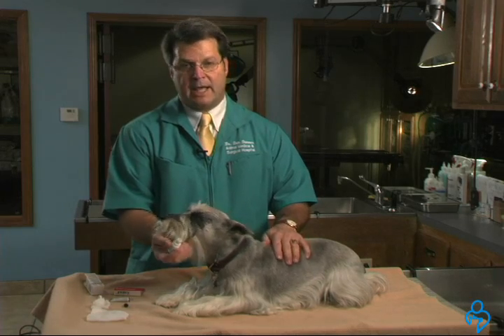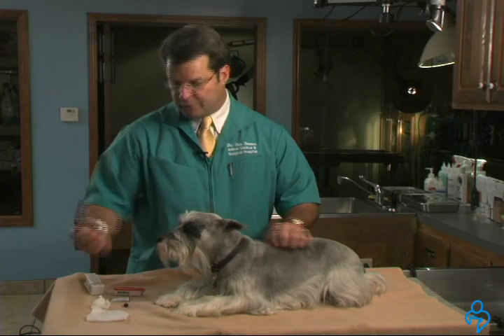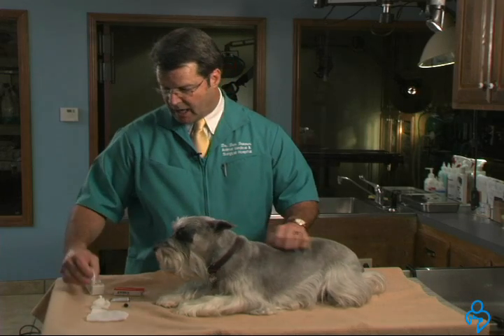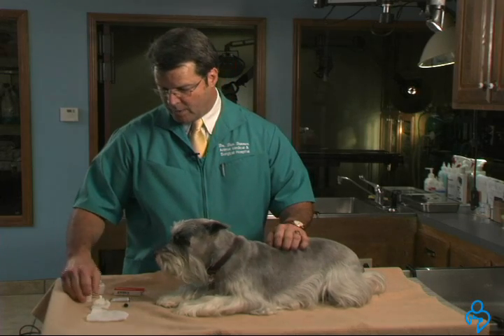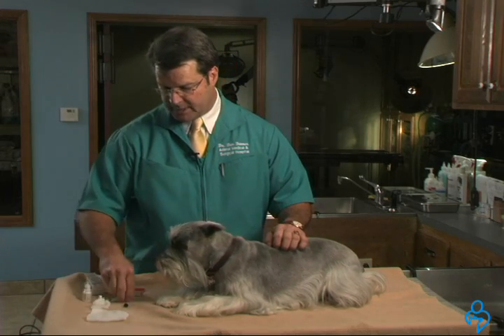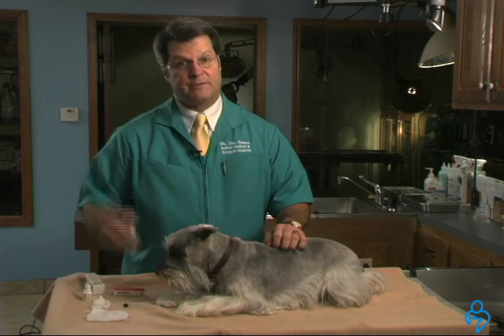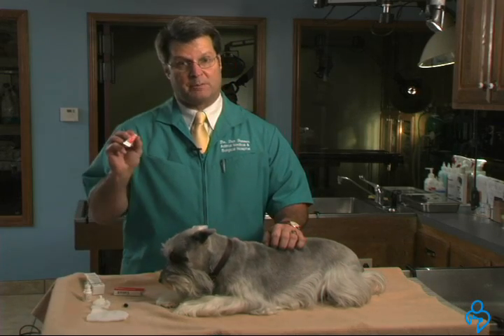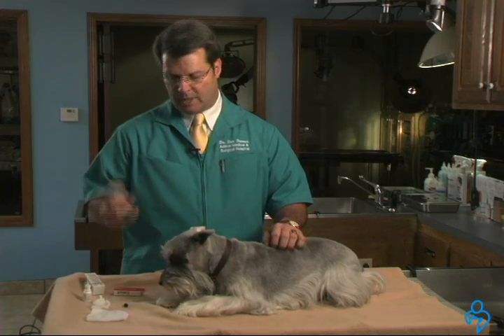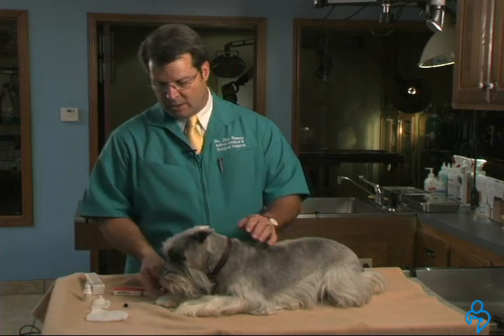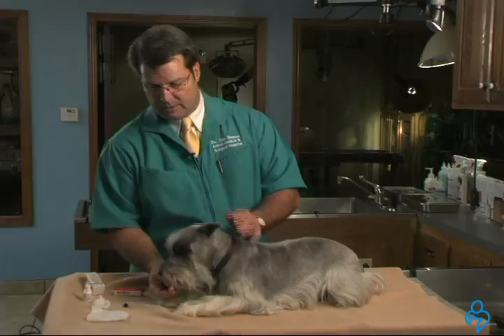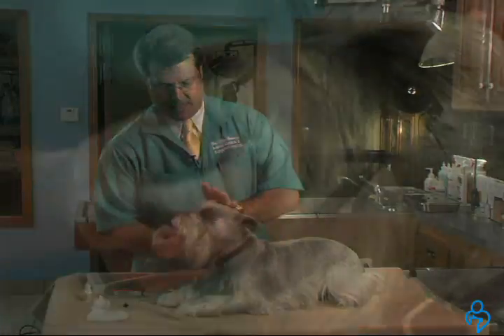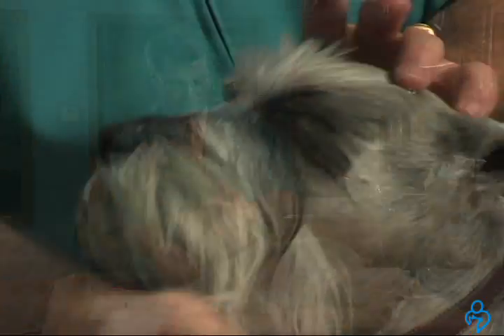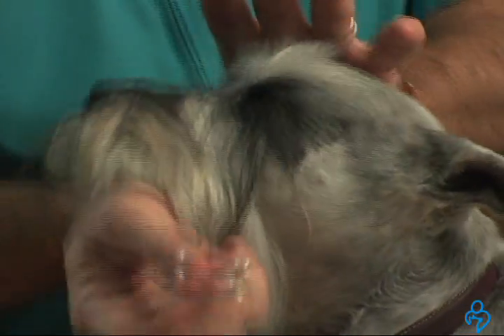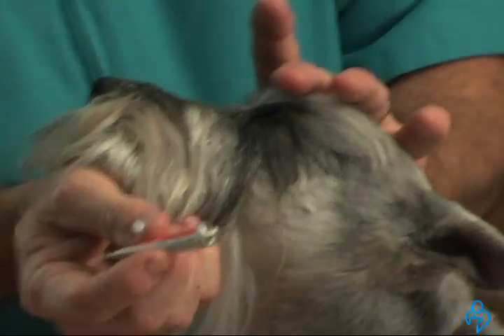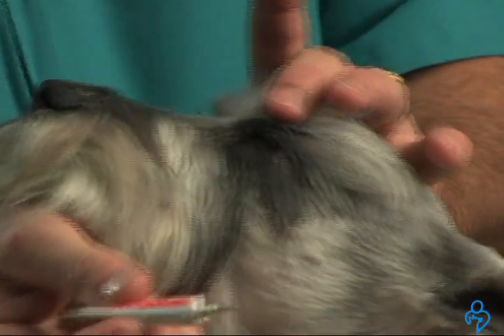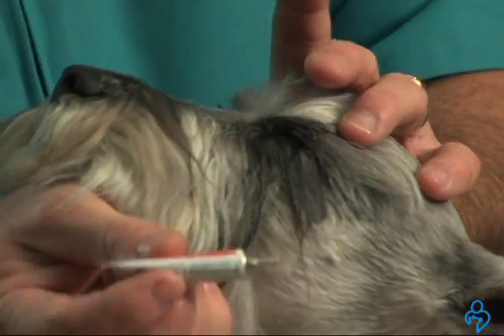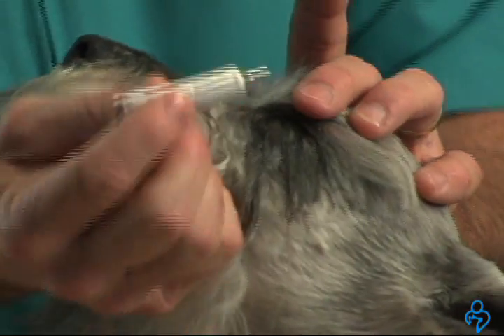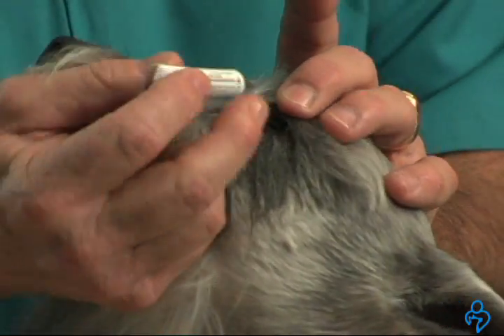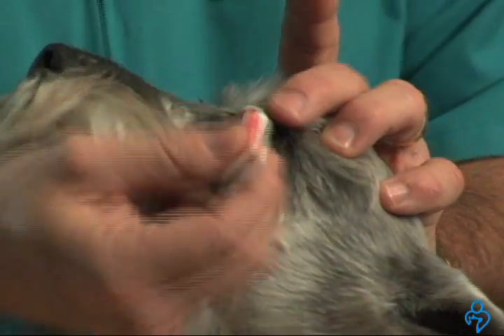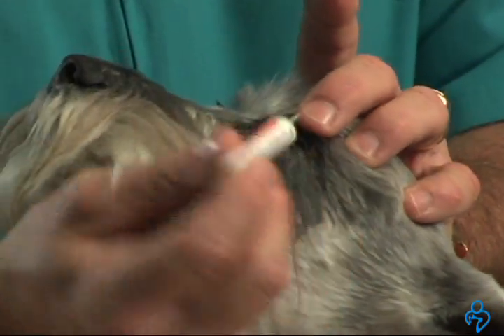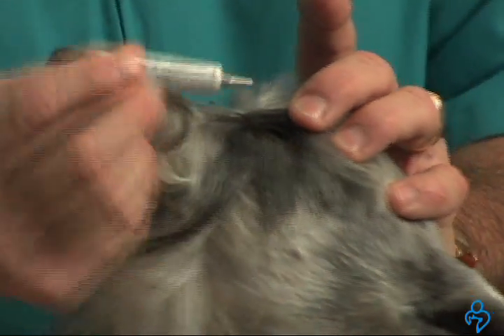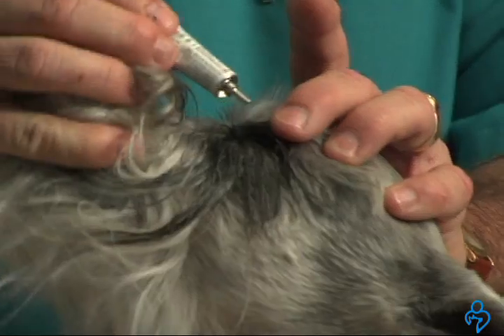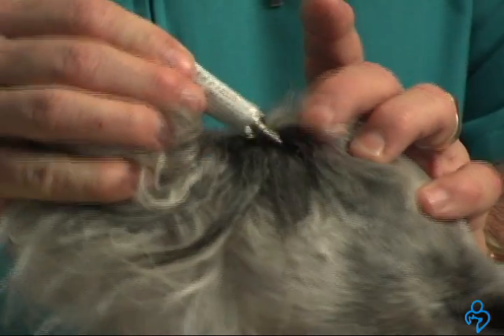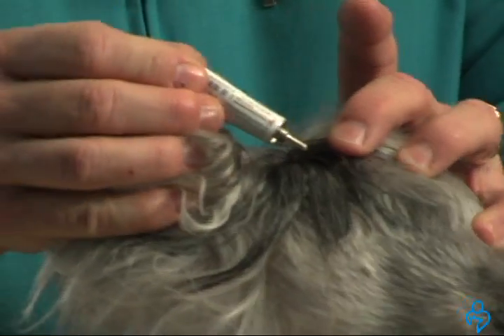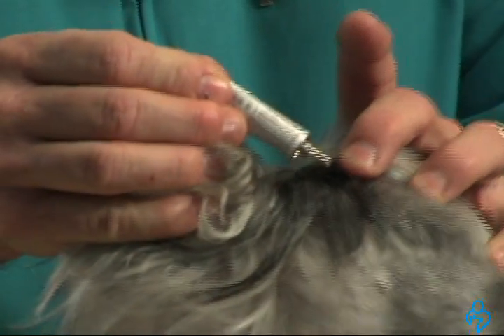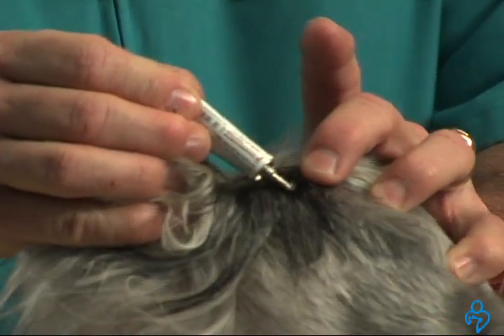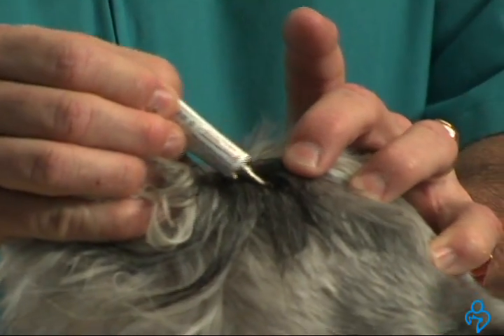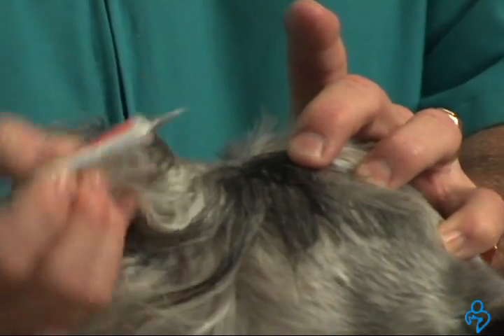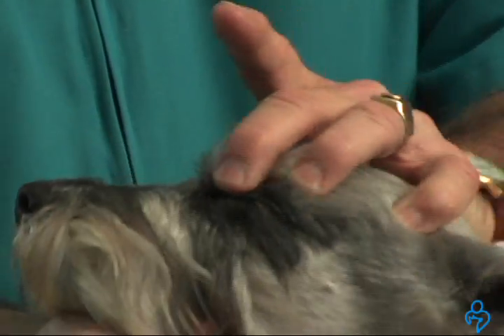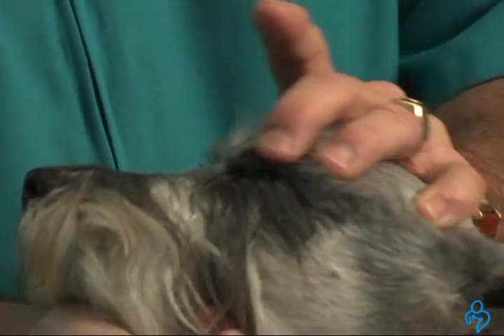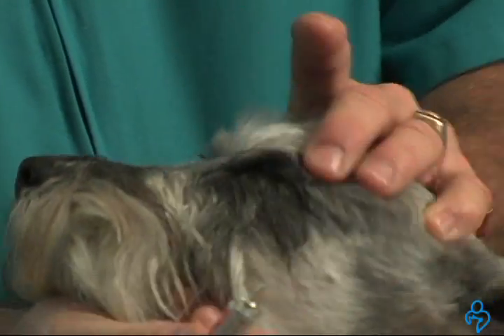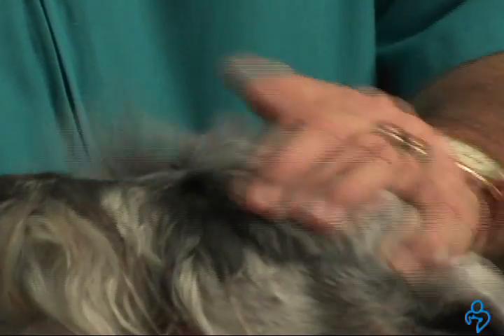If you are using eye ointment, it's very similar. Again, pulling the eyelid back, coming up under the eyelid, and then a massage to distribute the ointment.